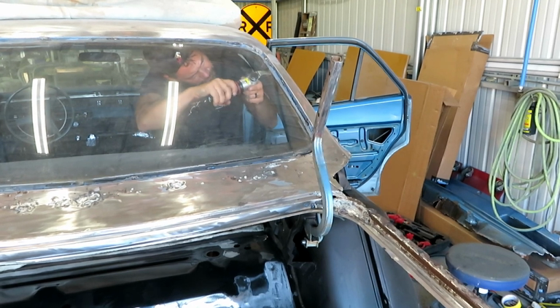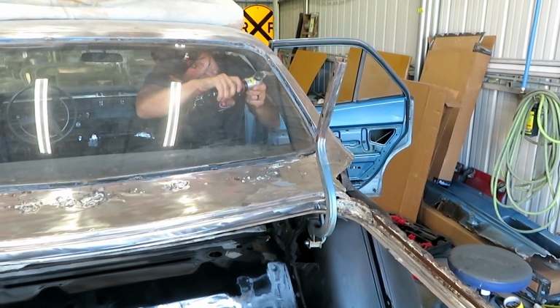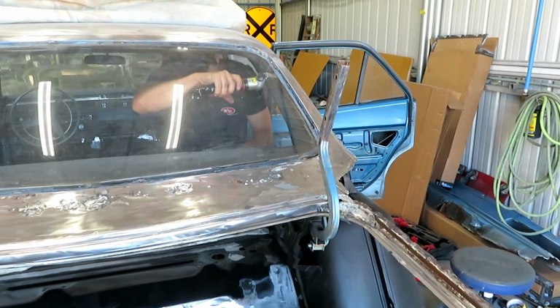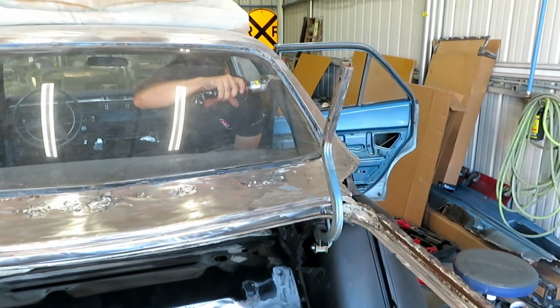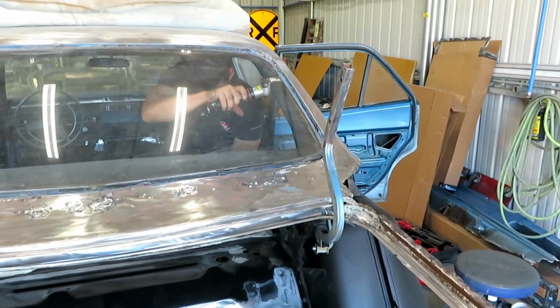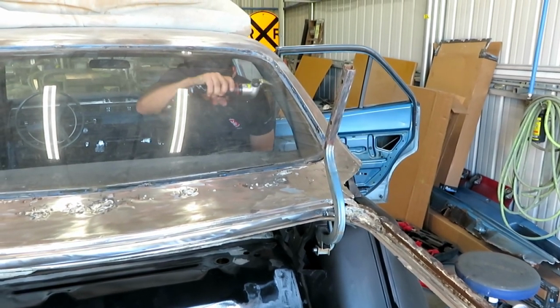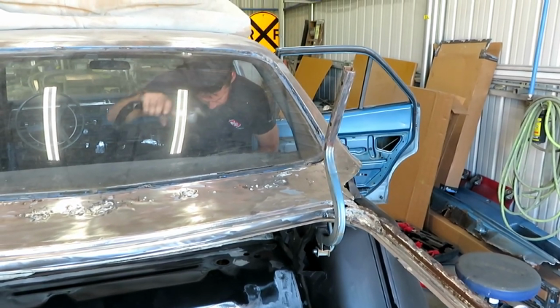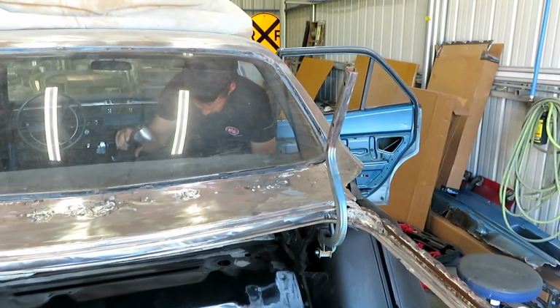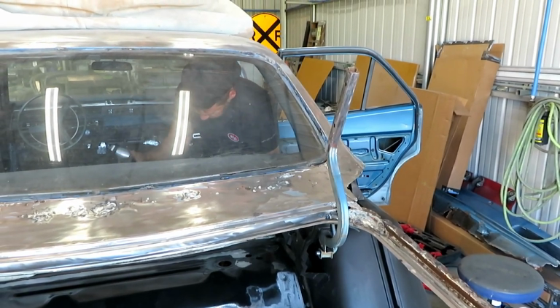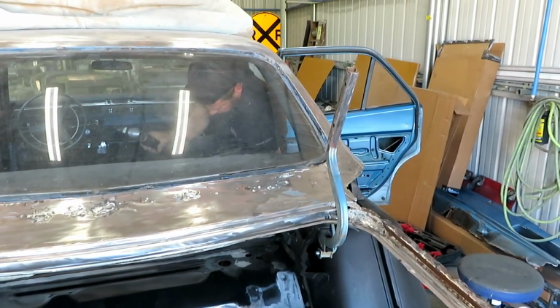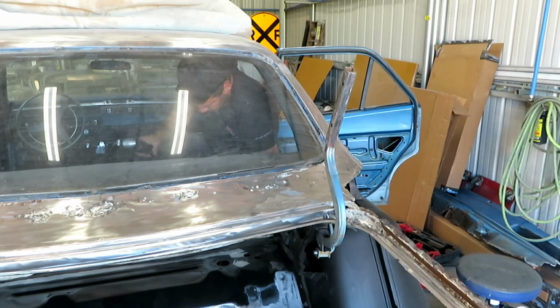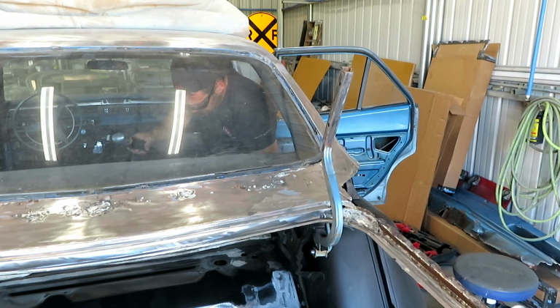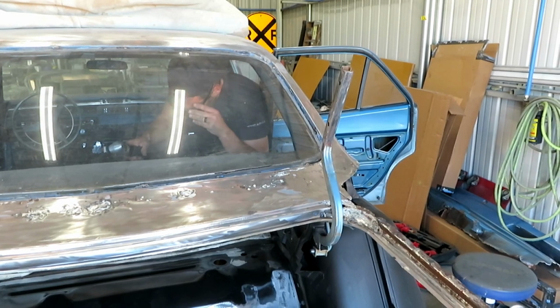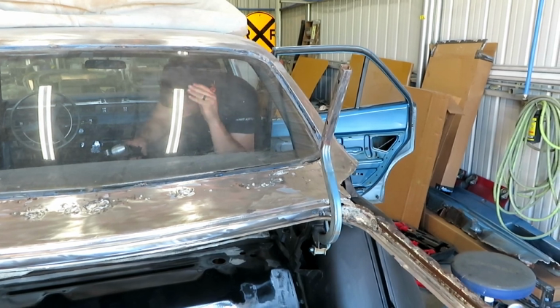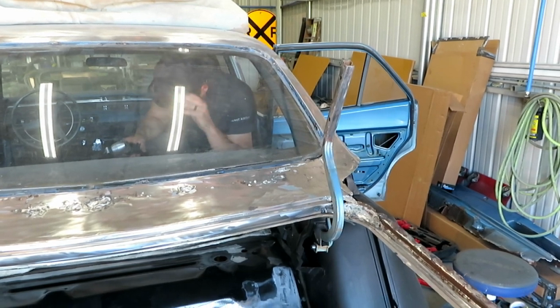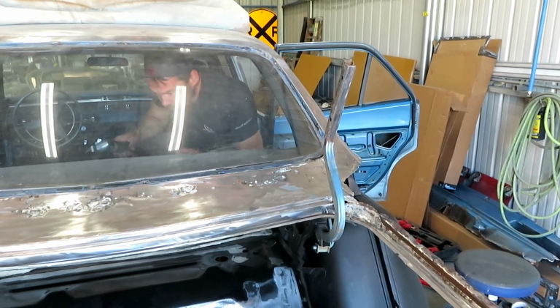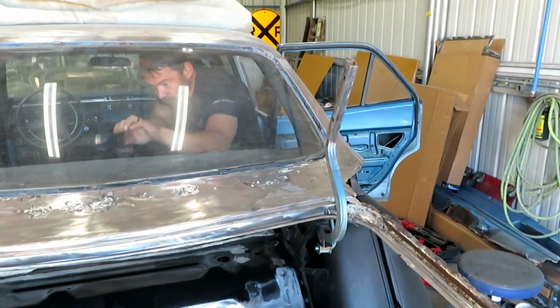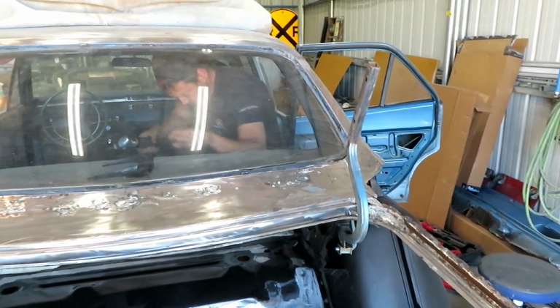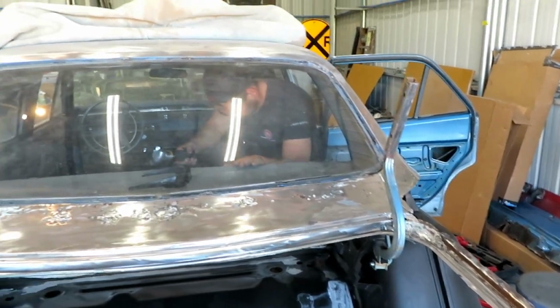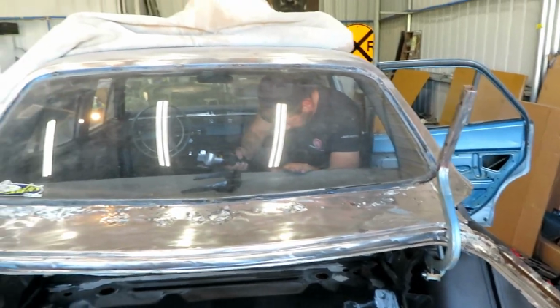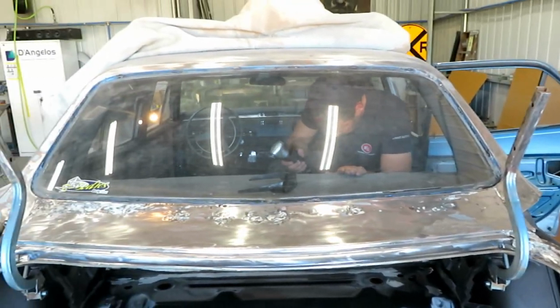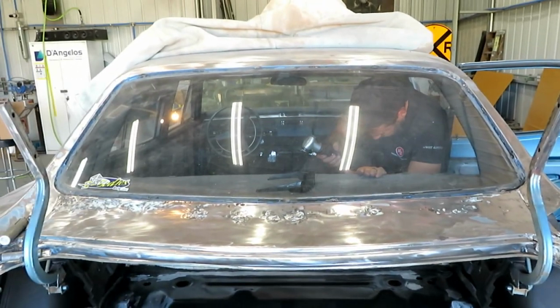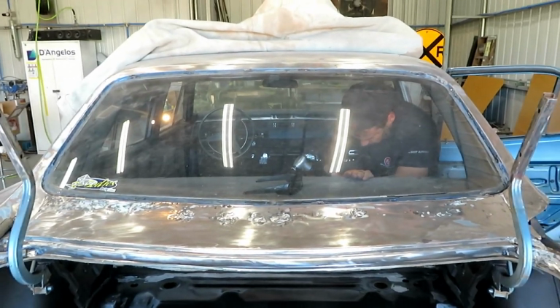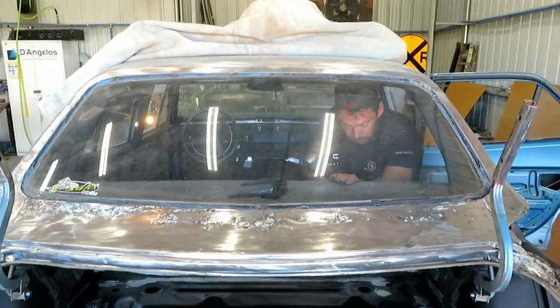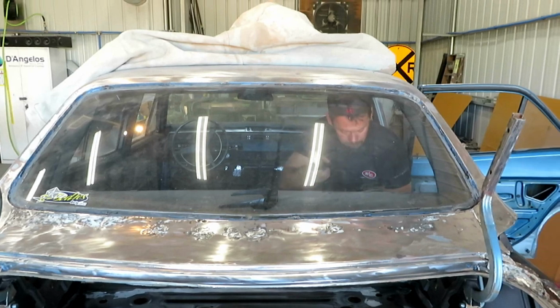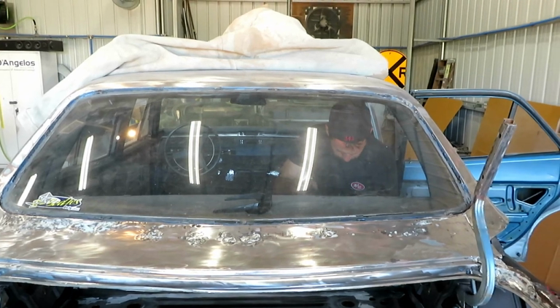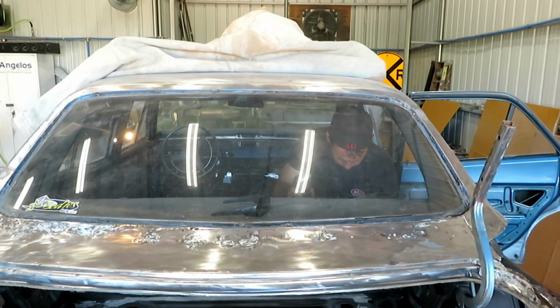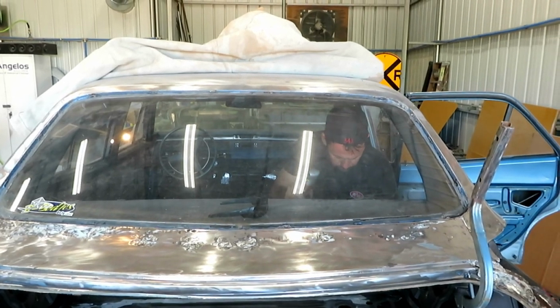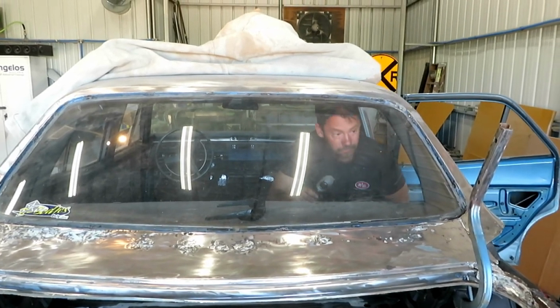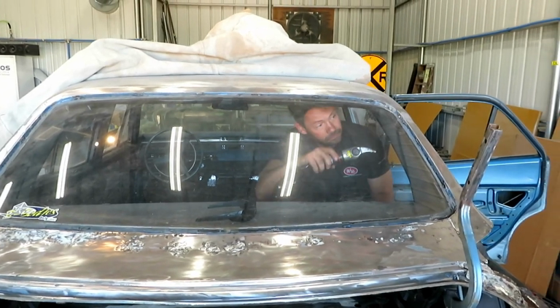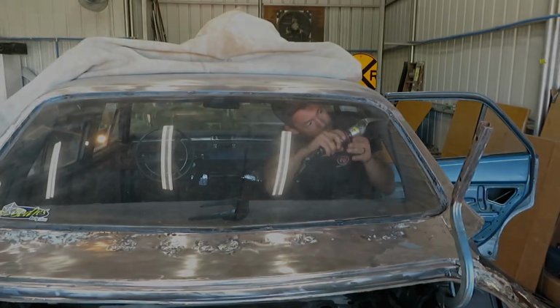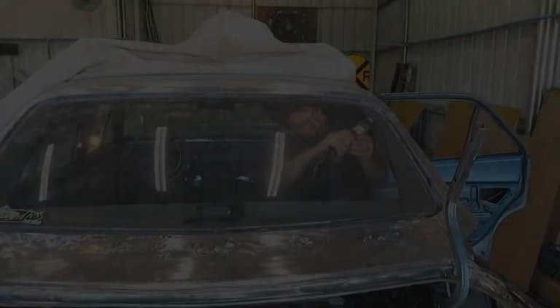These windows are glued in, so they don't really have a gasket, but they're a pain to get out. And there's usually rust all around the channel where the window fits. We'll come back in a minute and show you what it looks like.